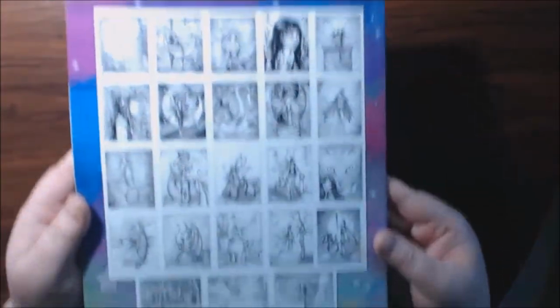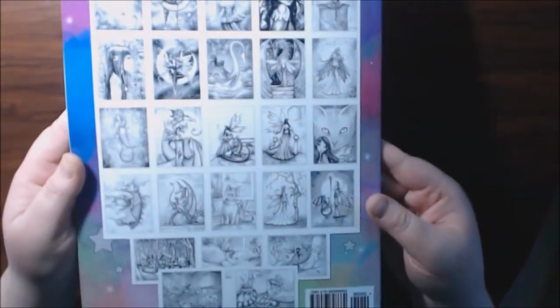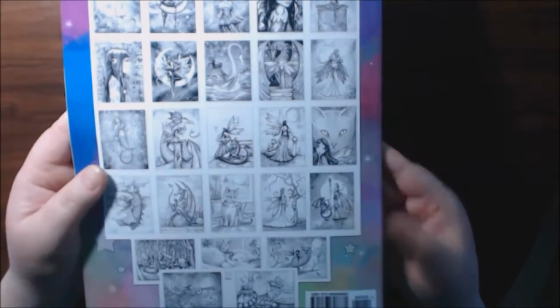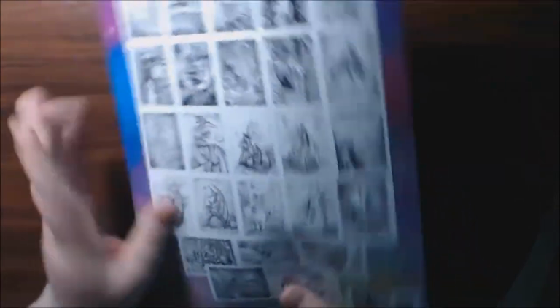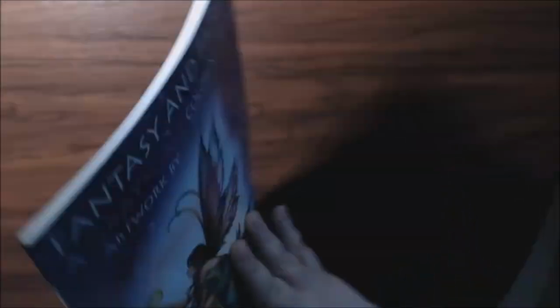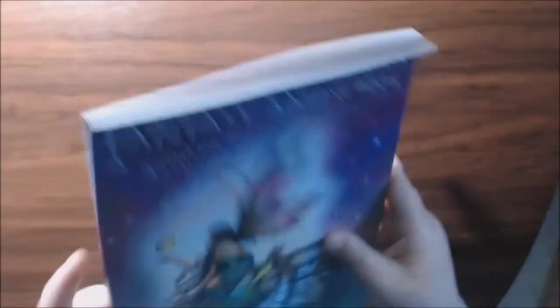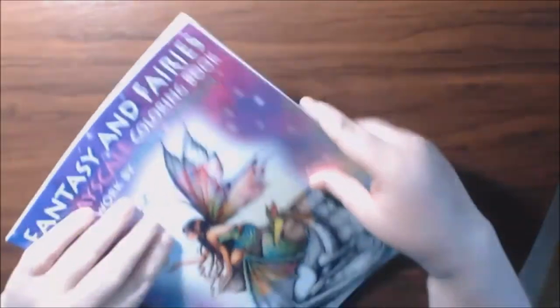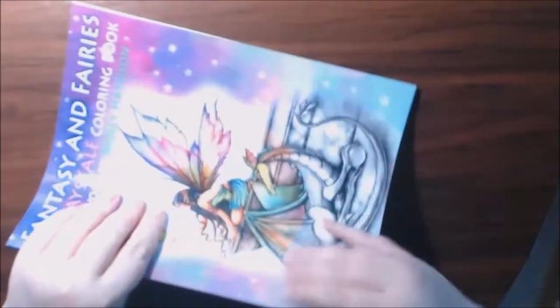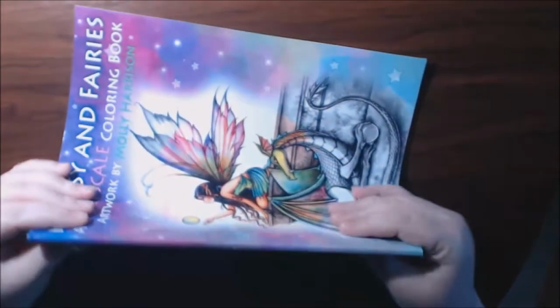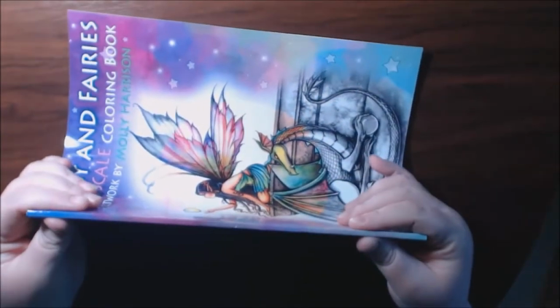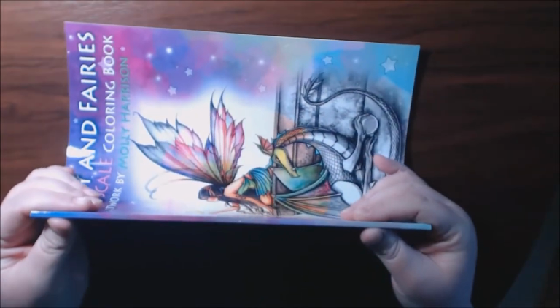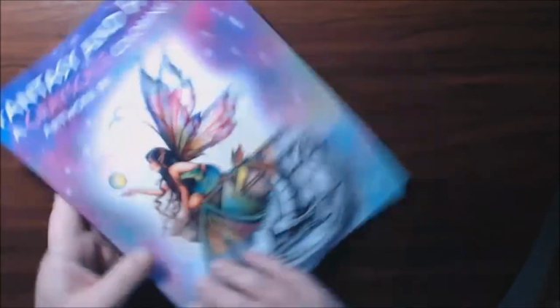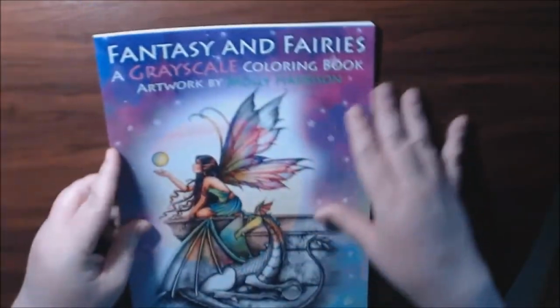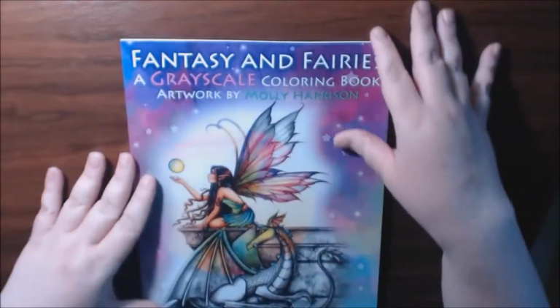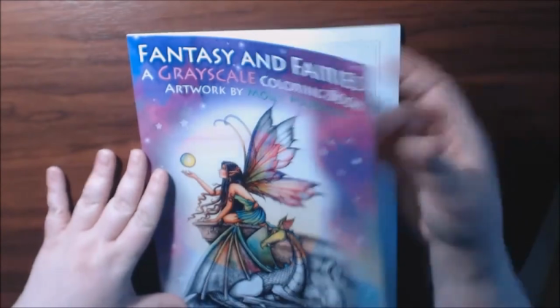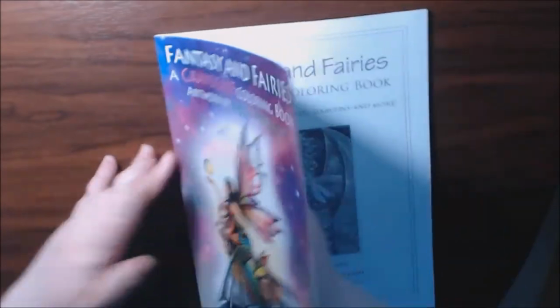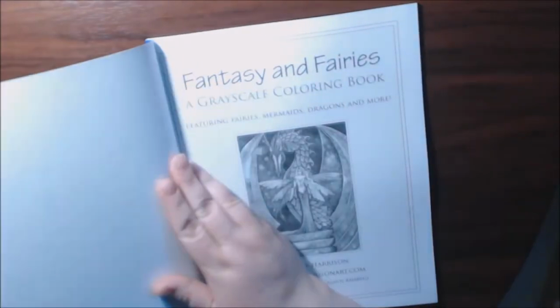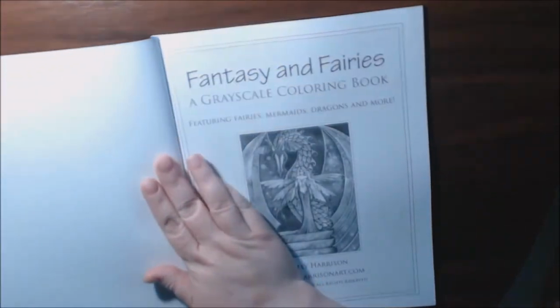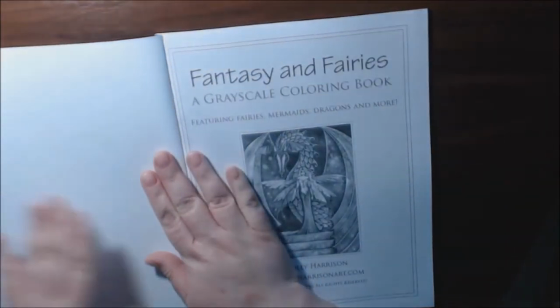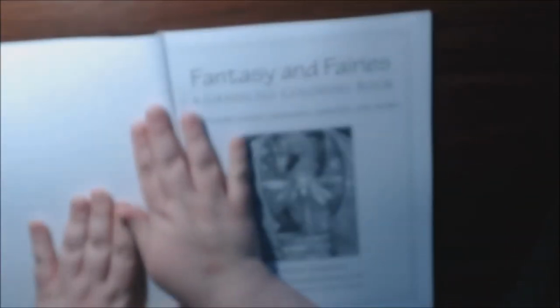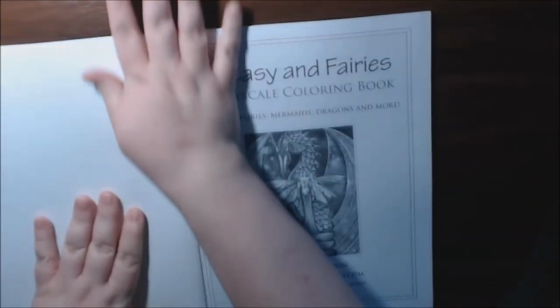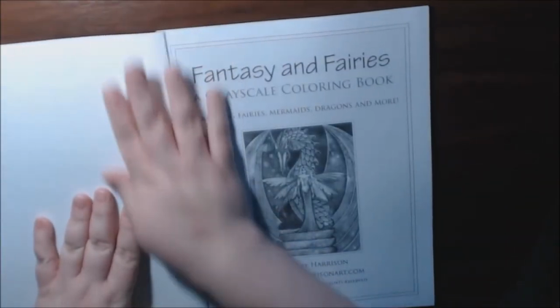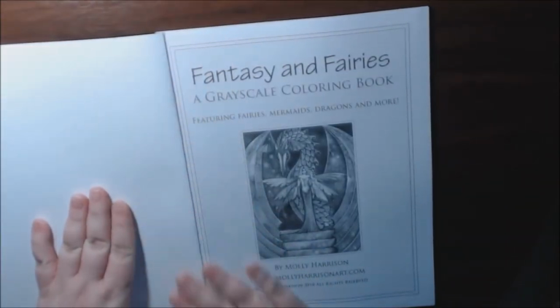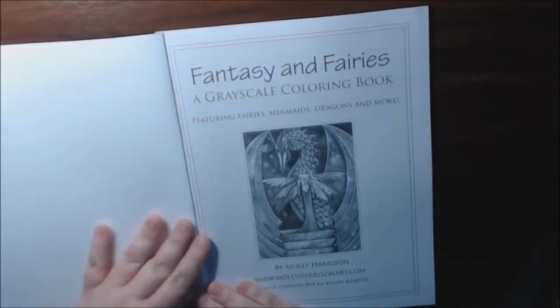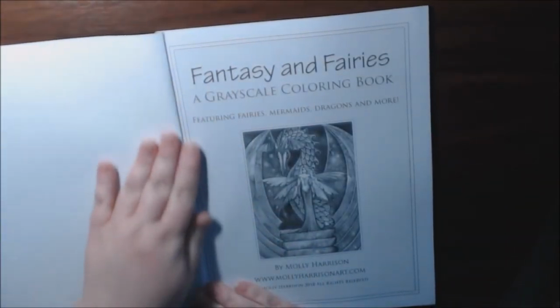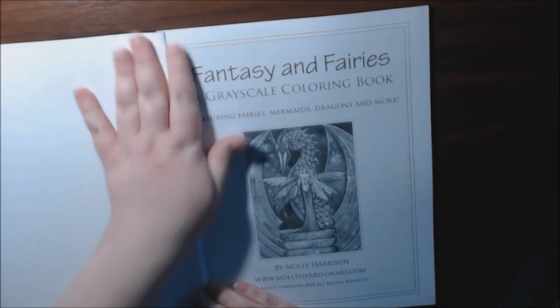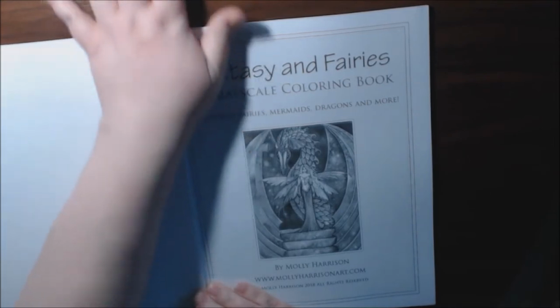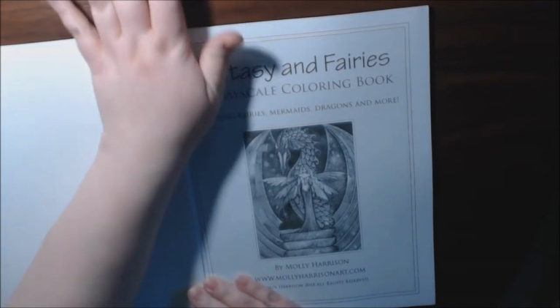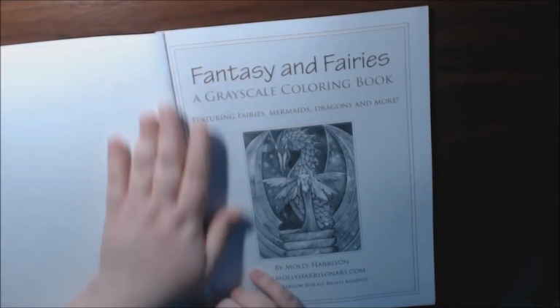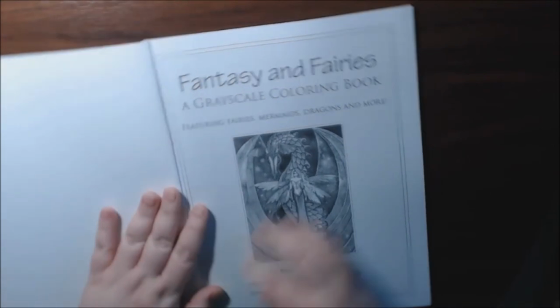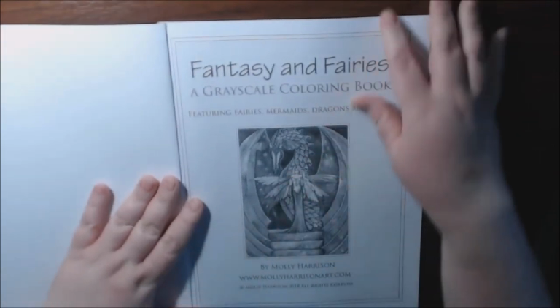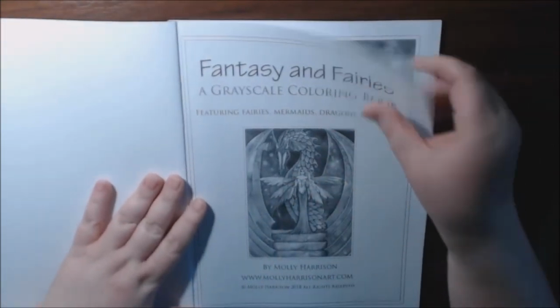This is what the back looks like — it shows all of her pictures. This one is featuring fairies, mermaids, dragons, and more.